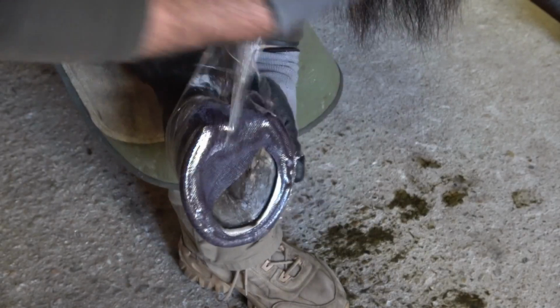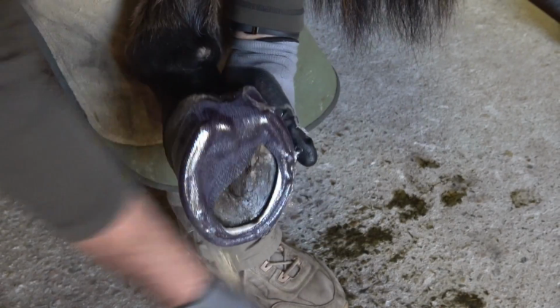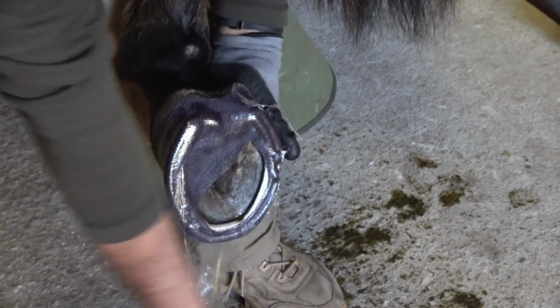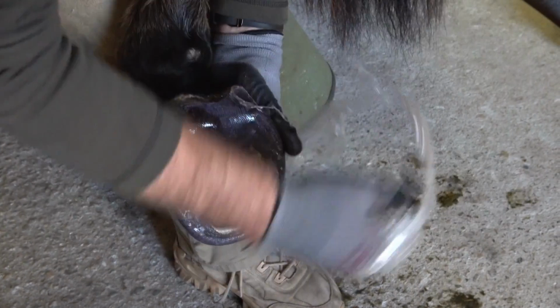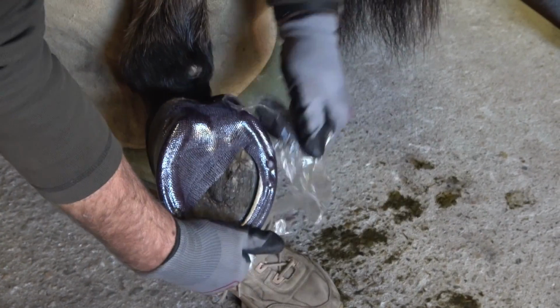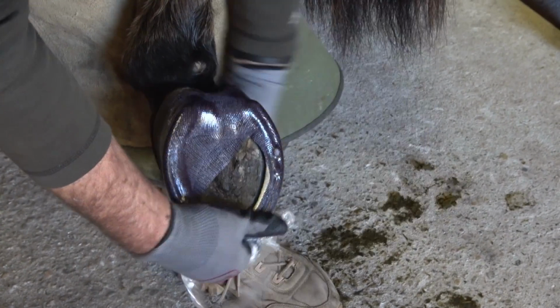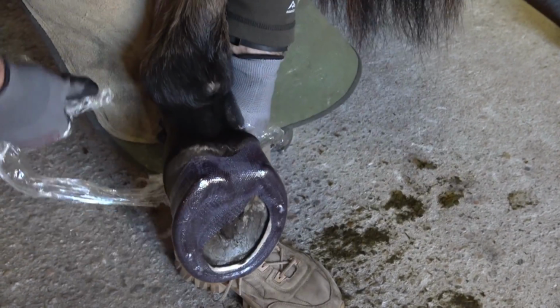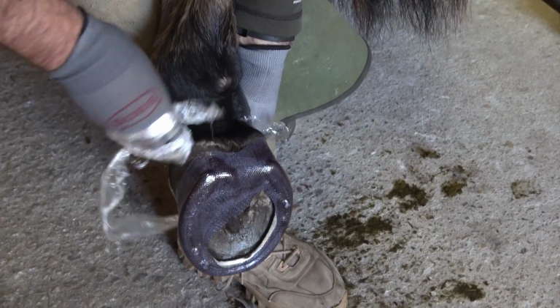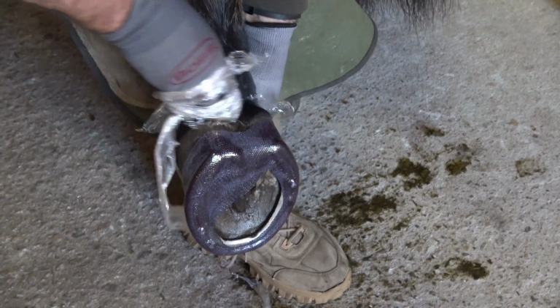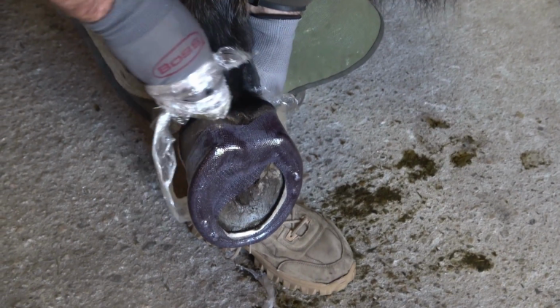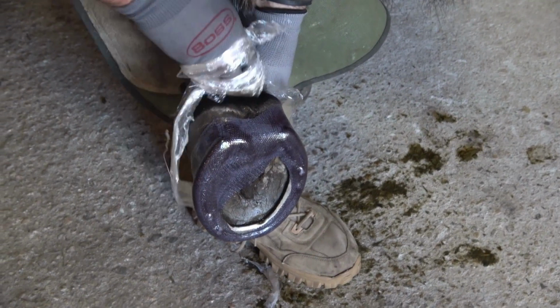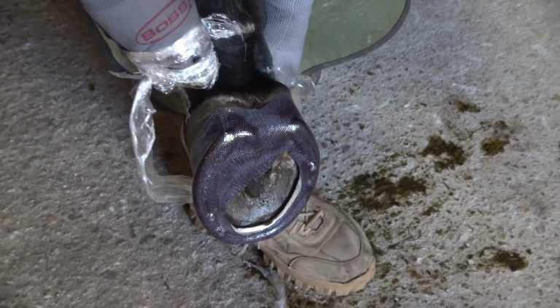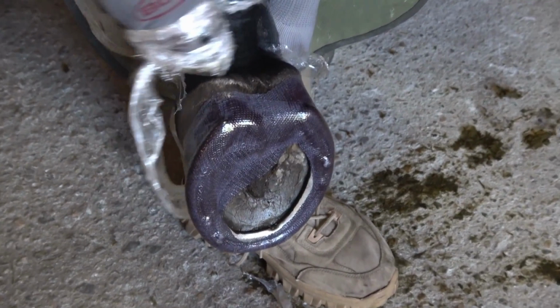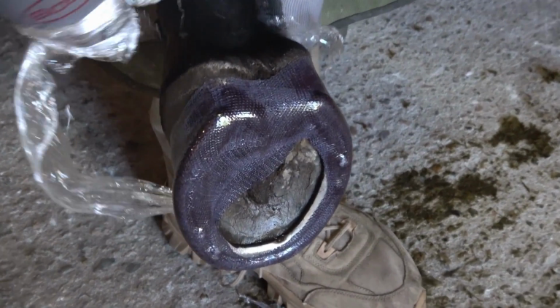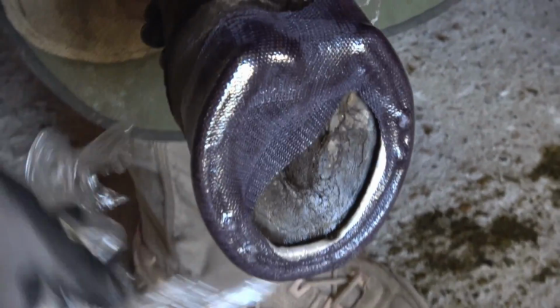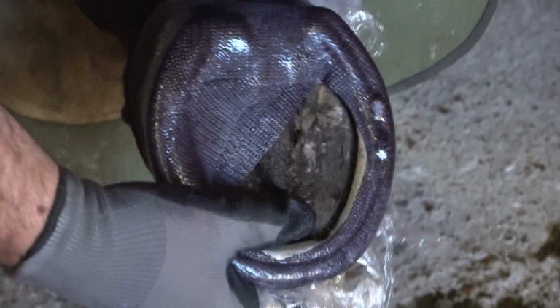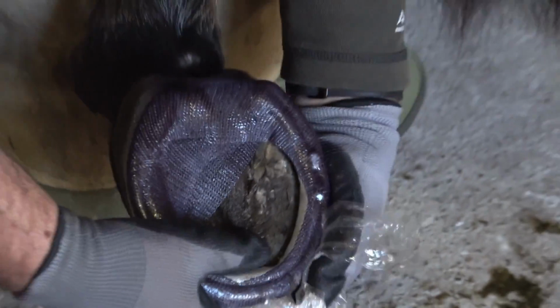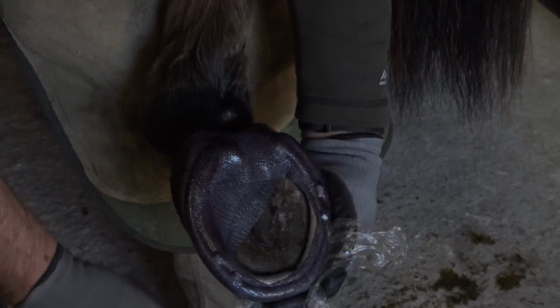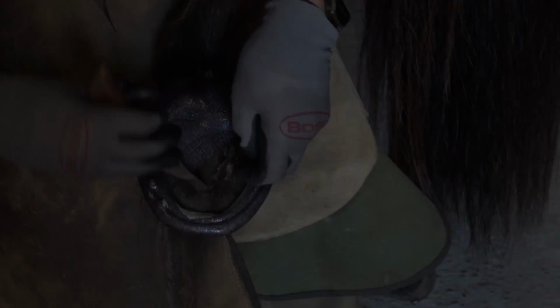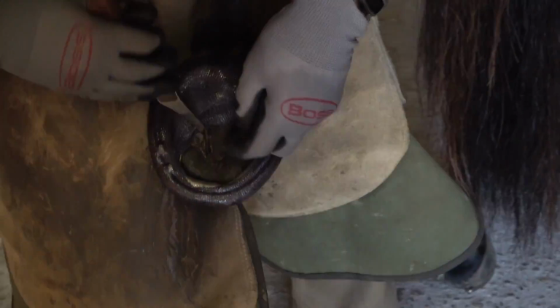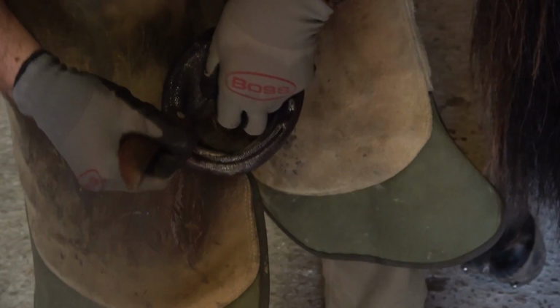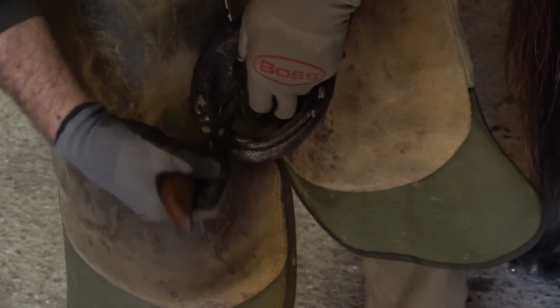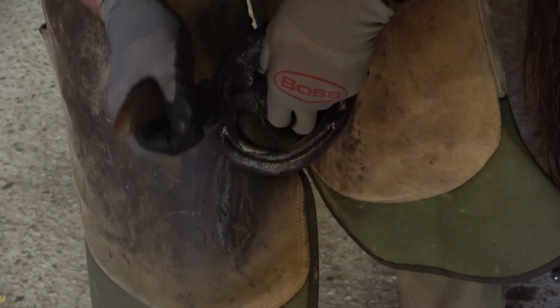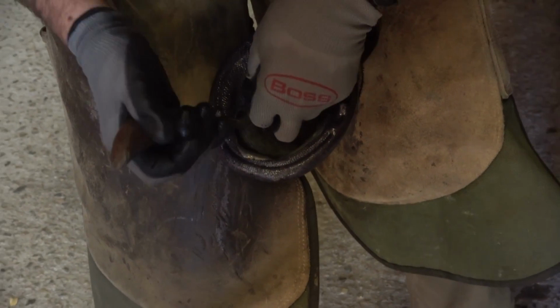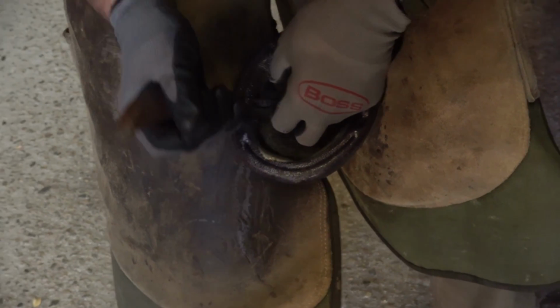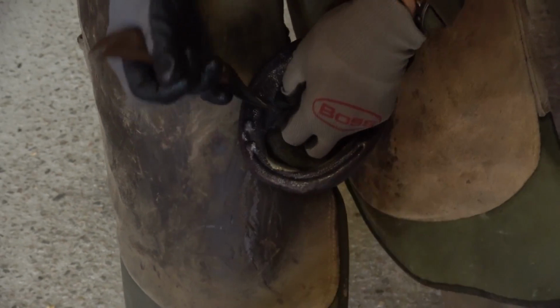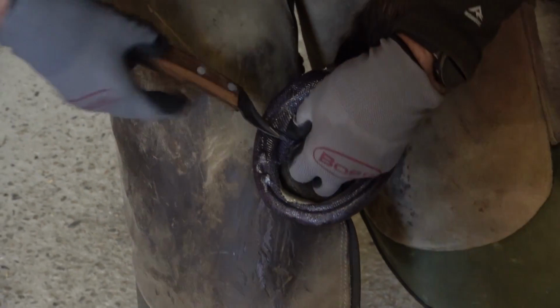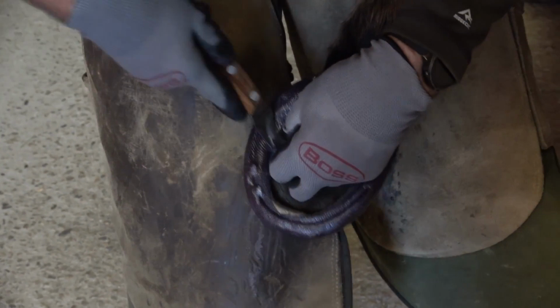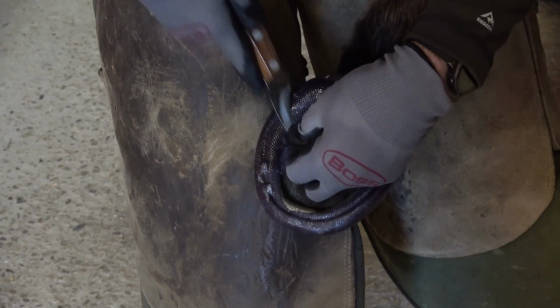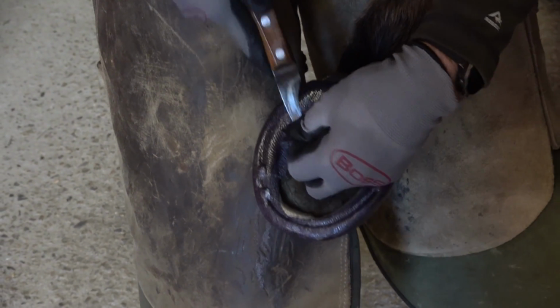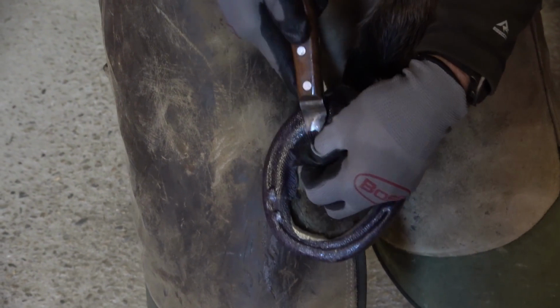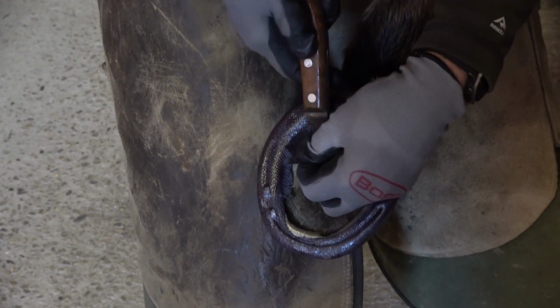Once the cast has mostly cured, you can remove the plastic wrap. If during the casting process your cast covered any areas you do not want covered, it can easily be trimmed at this point before the cast fully cures.